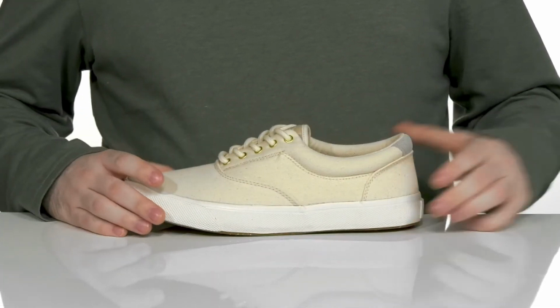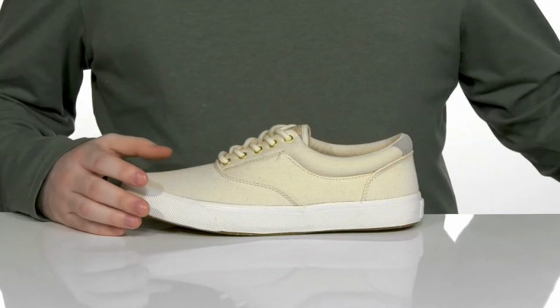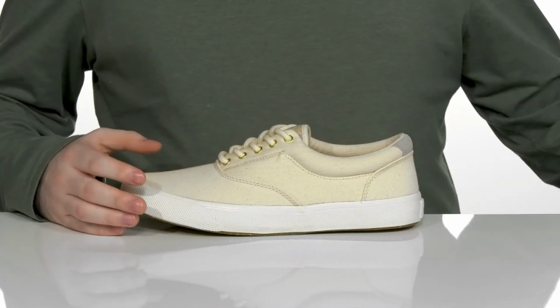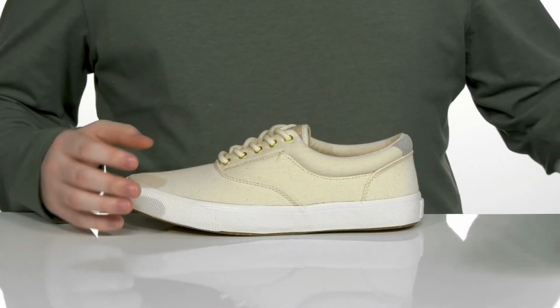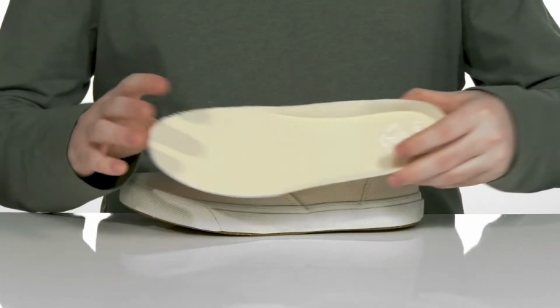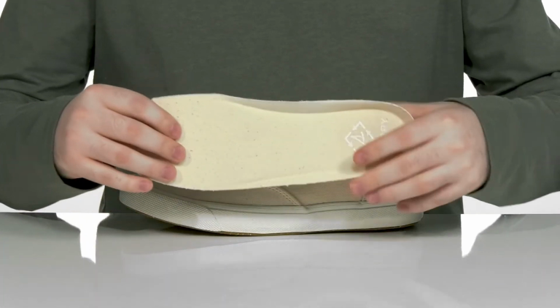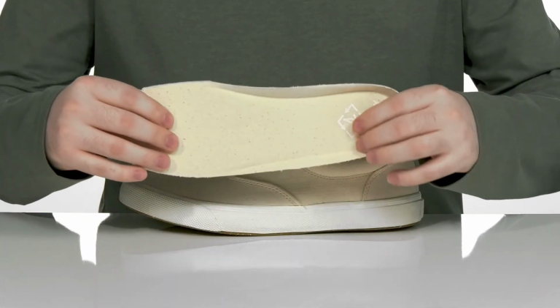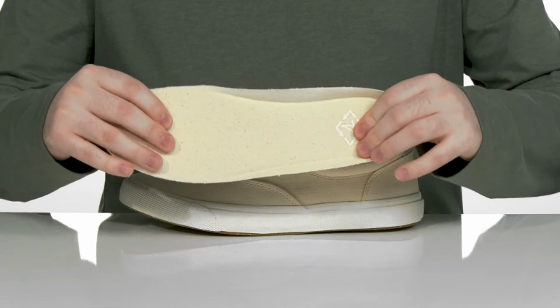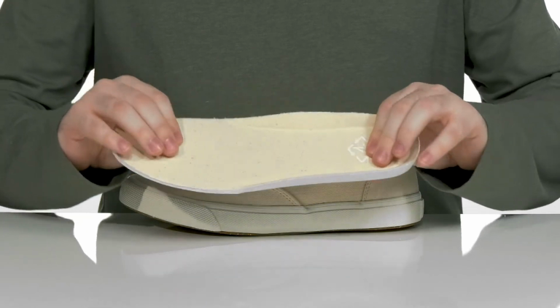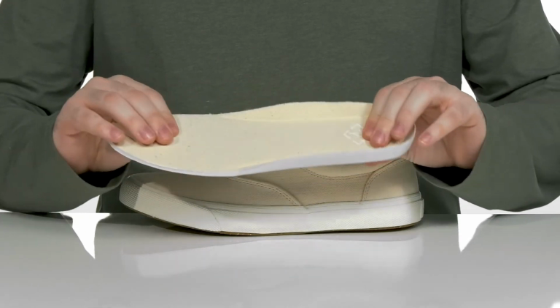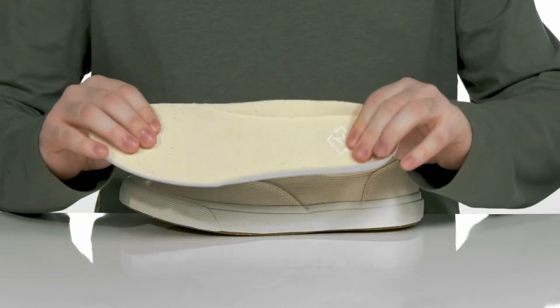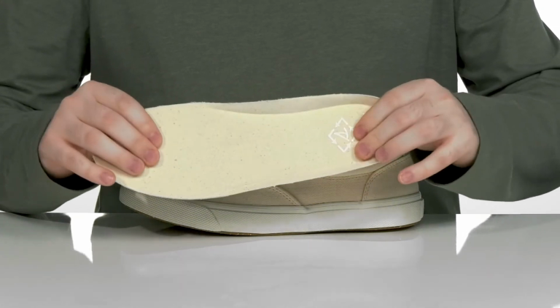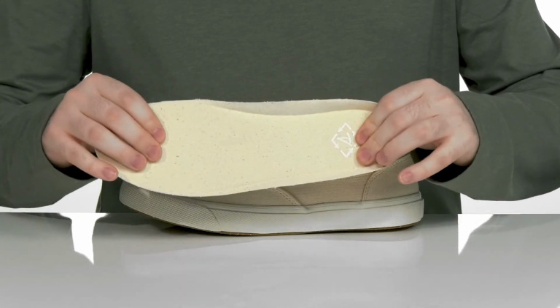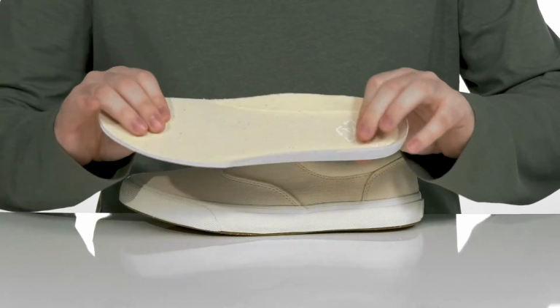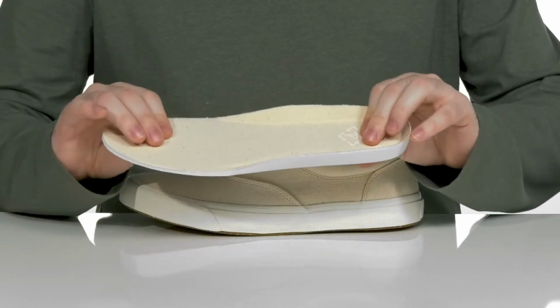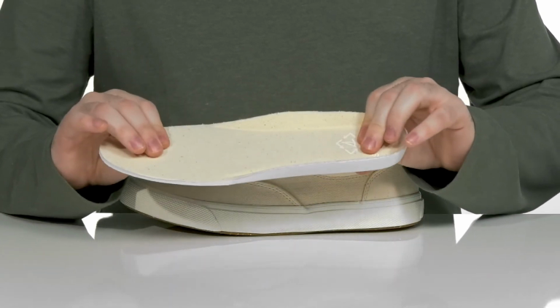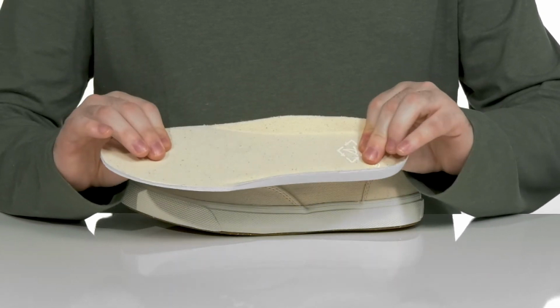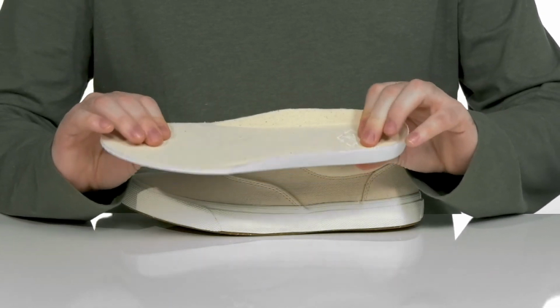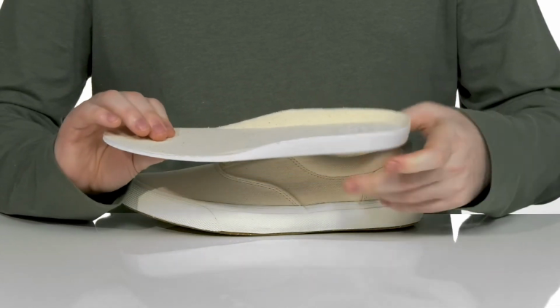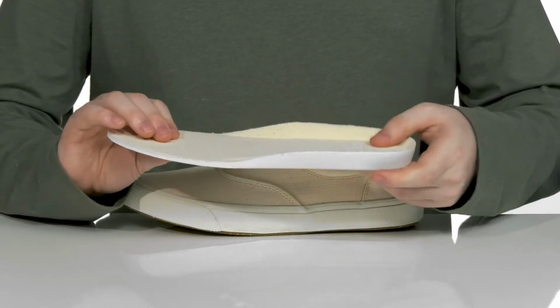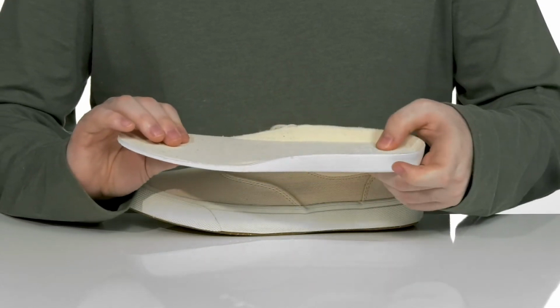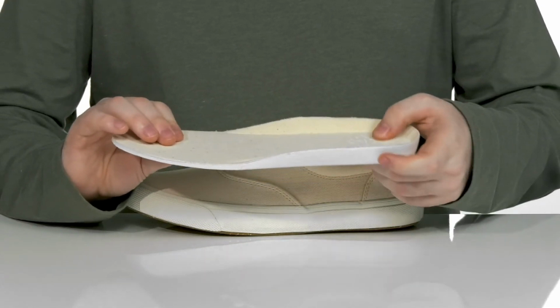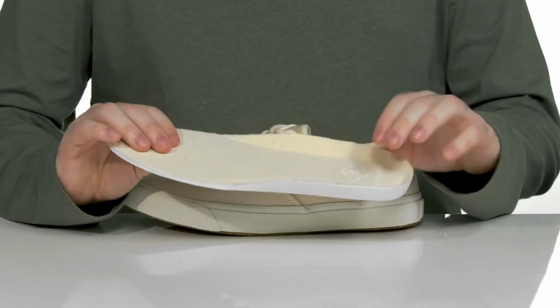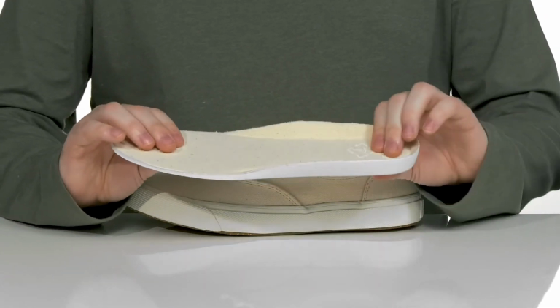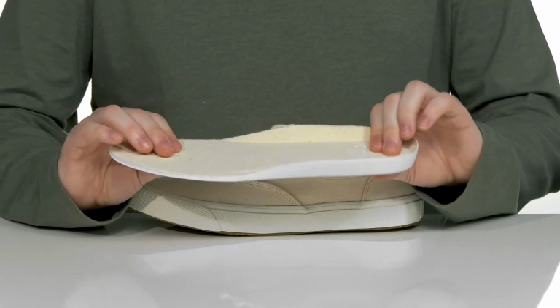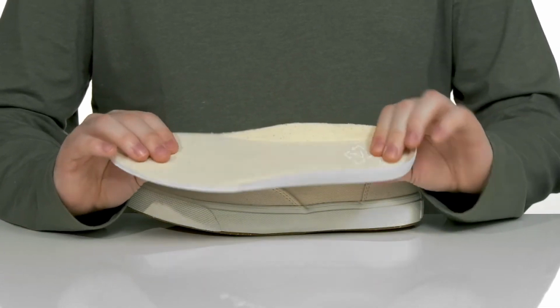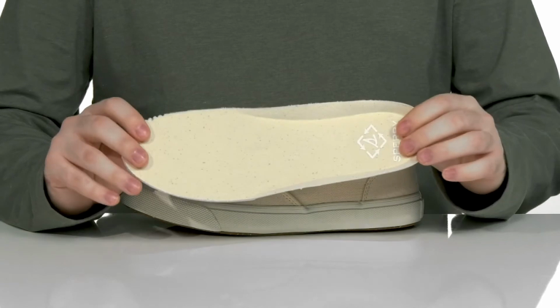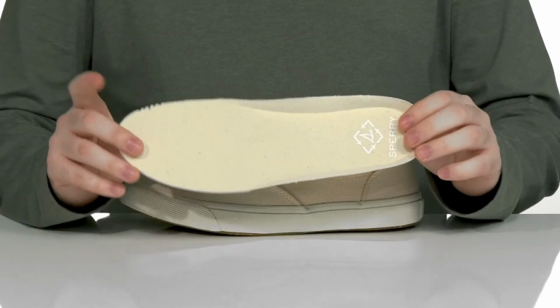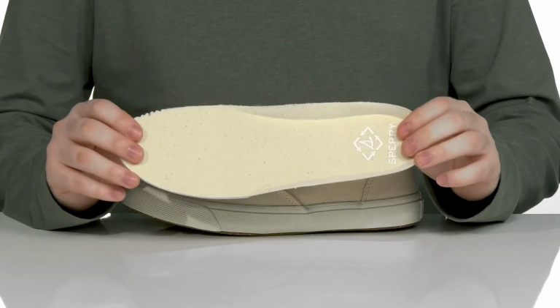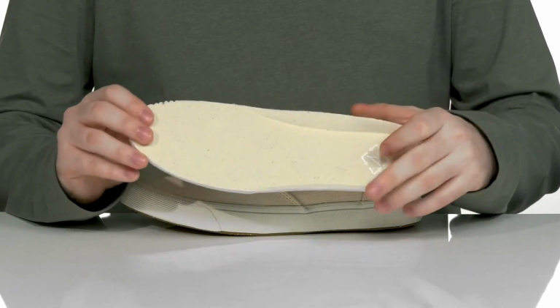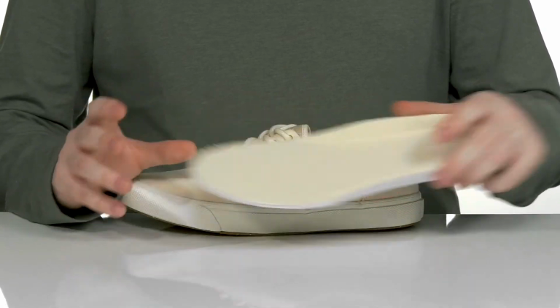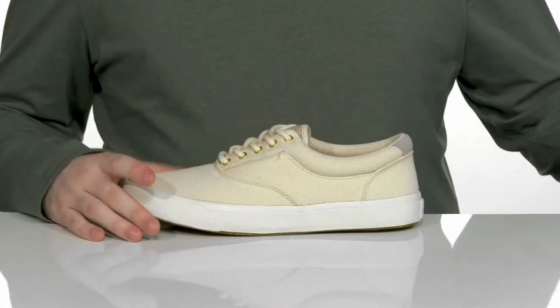It comes with a removable foam footbed to give you more cushioning underfoot, made out of EVA foam, with lots of shock absorption in the heel to keep you moving.